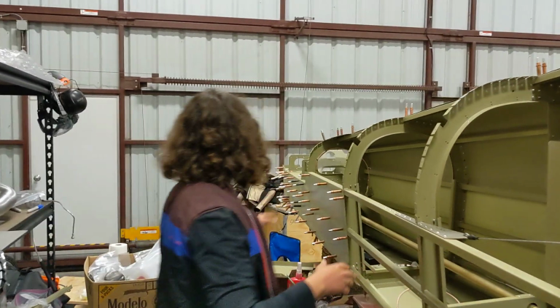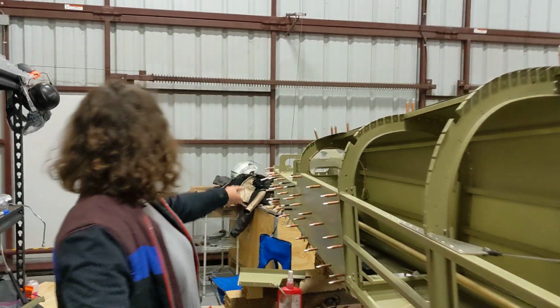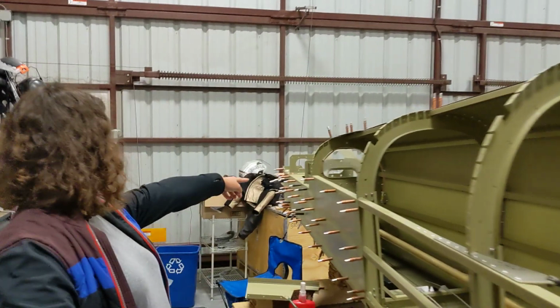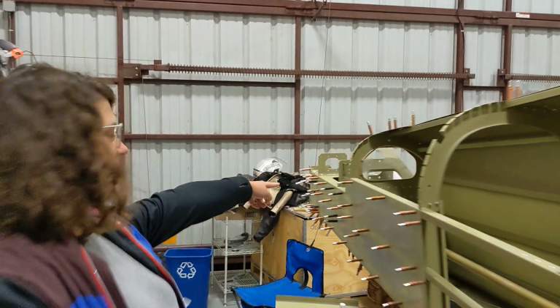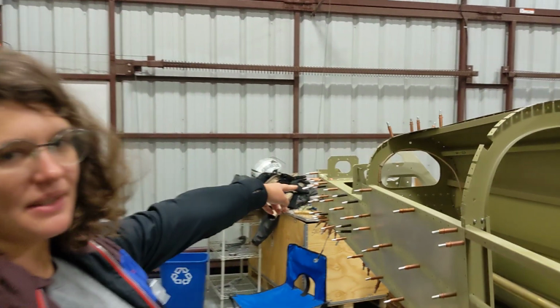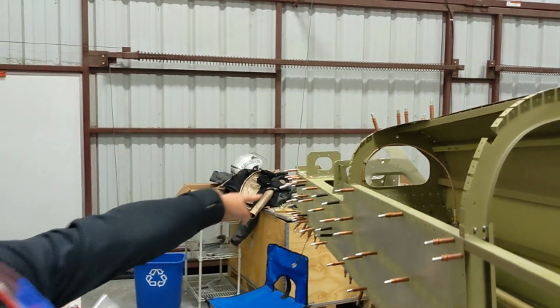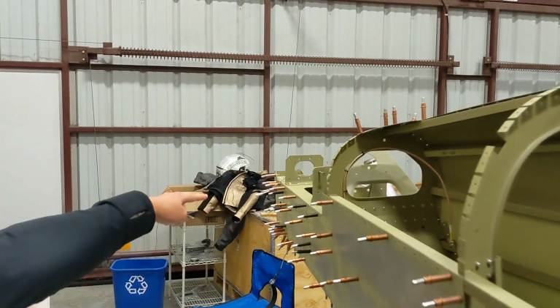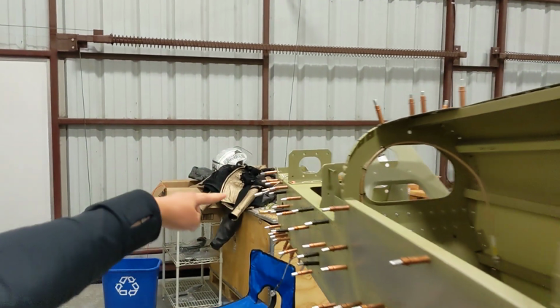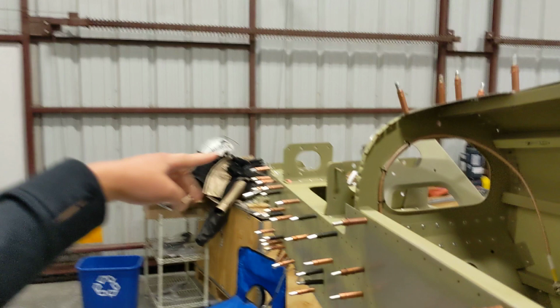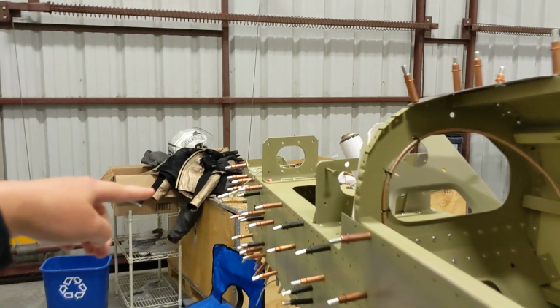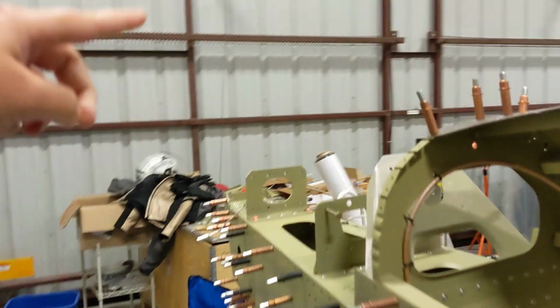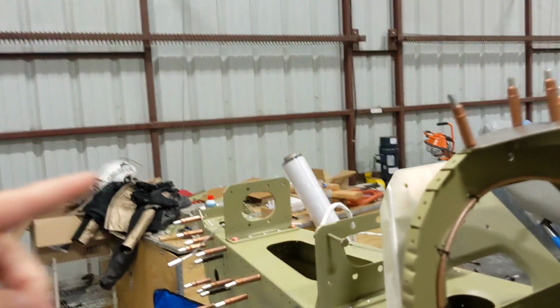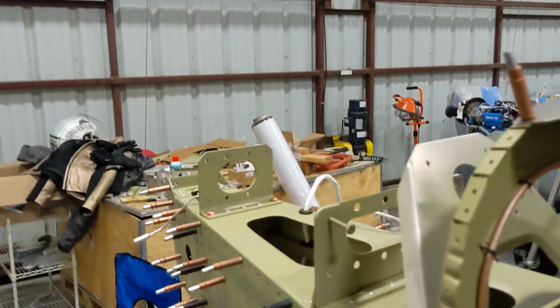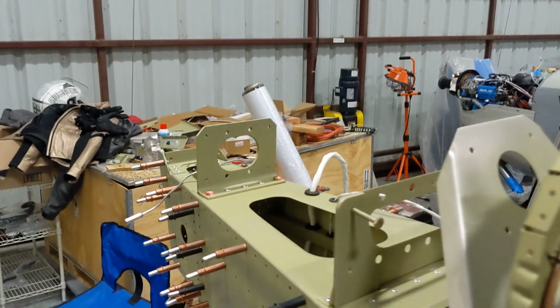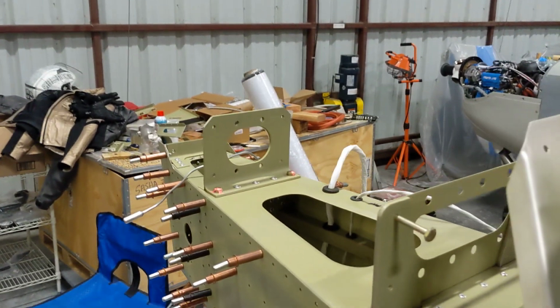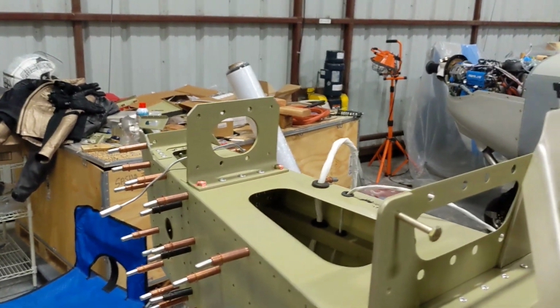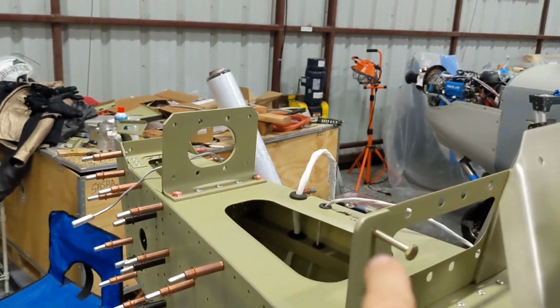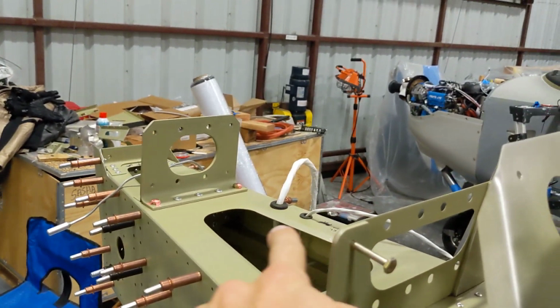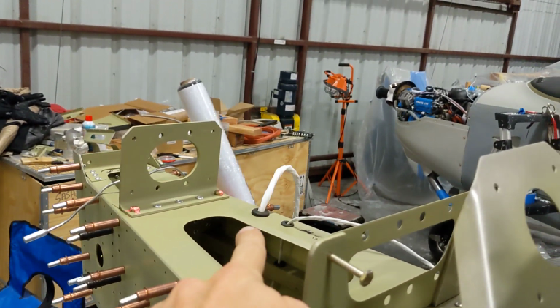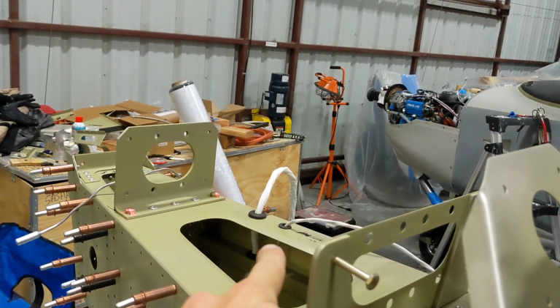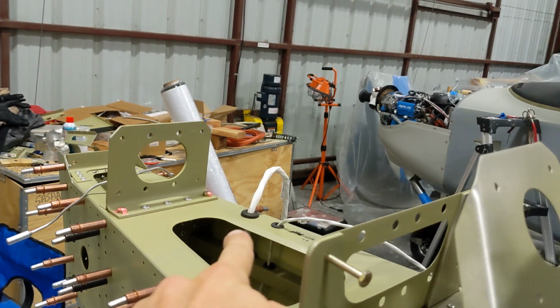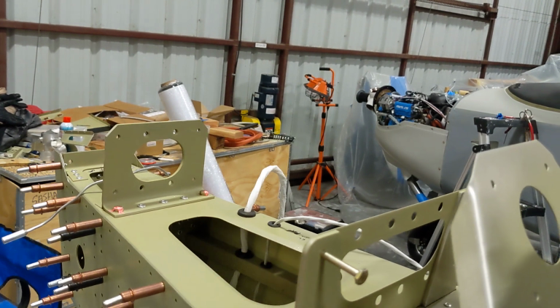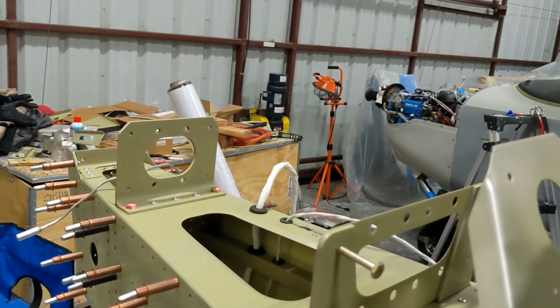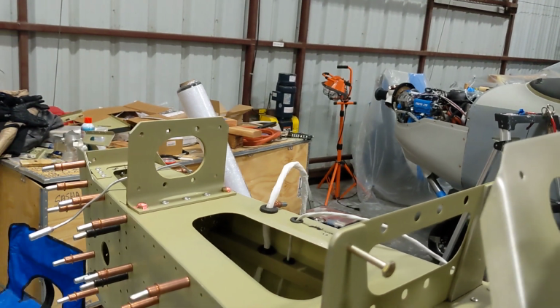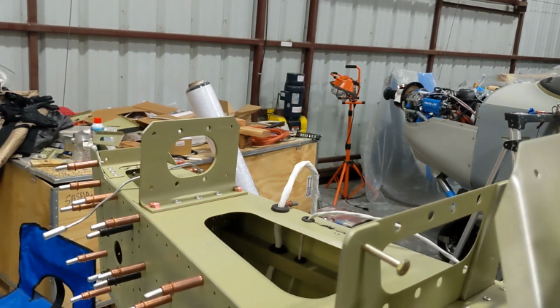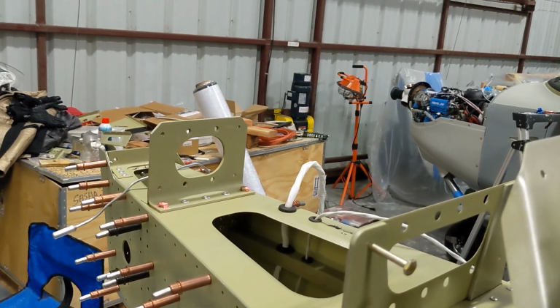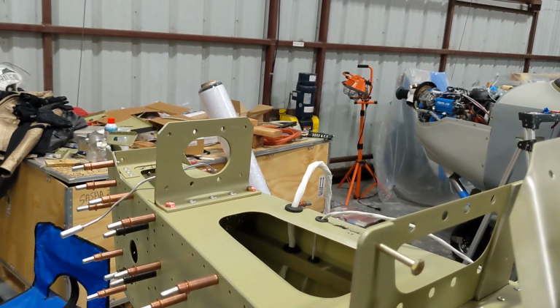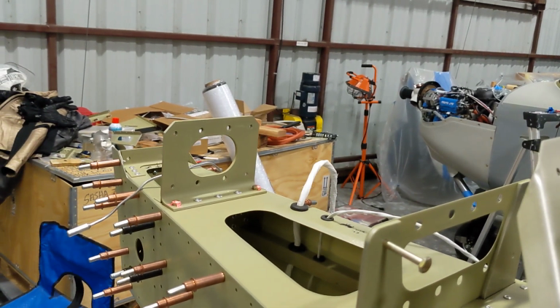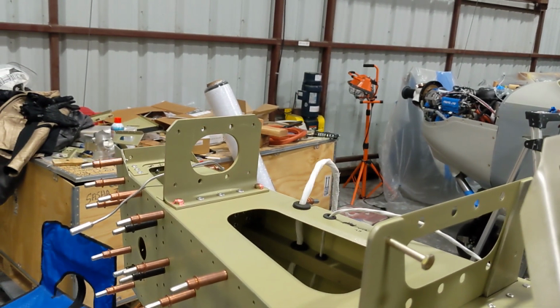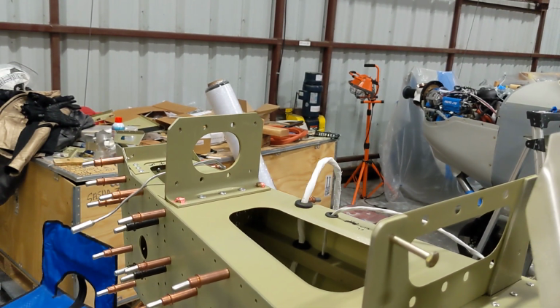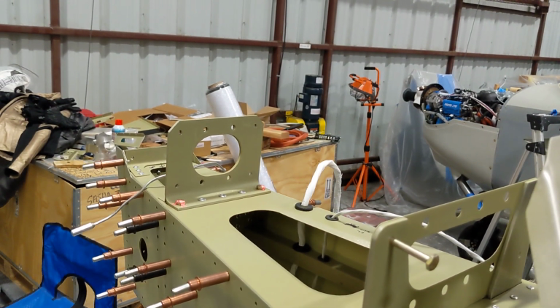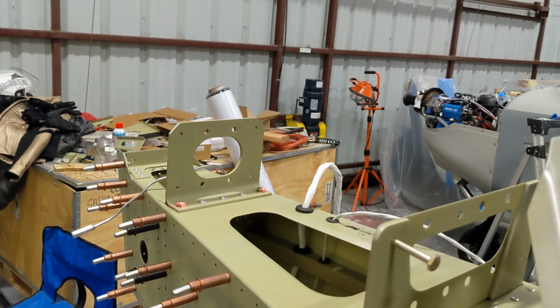So we added those wires in the back. You can see the strobe and the servo — trim servo. We made sure they don't interfere with the elevator, which is a good thing because the first time we routed them, they did.